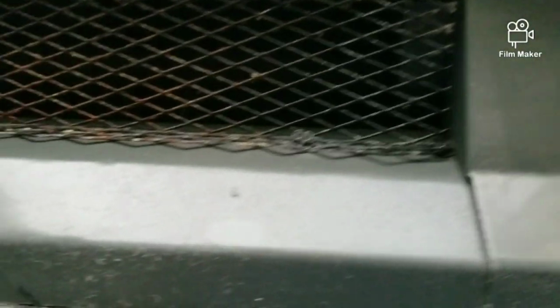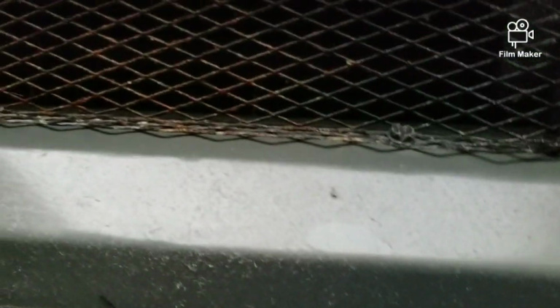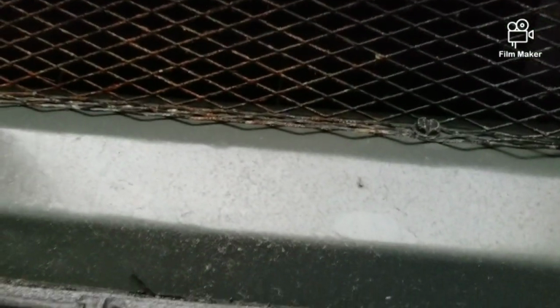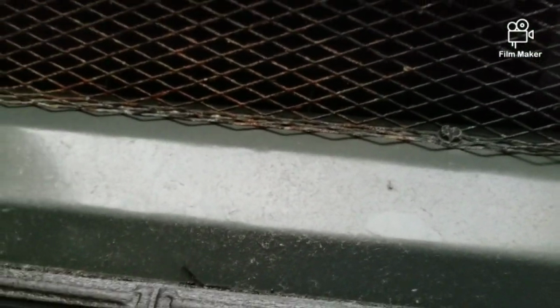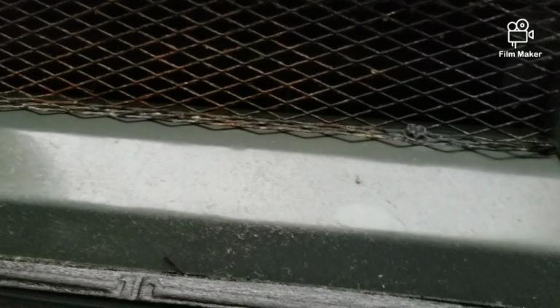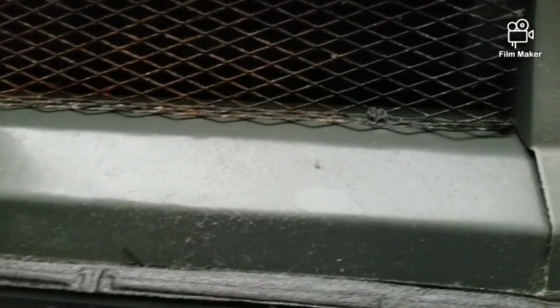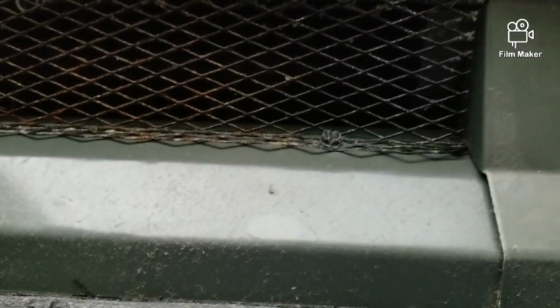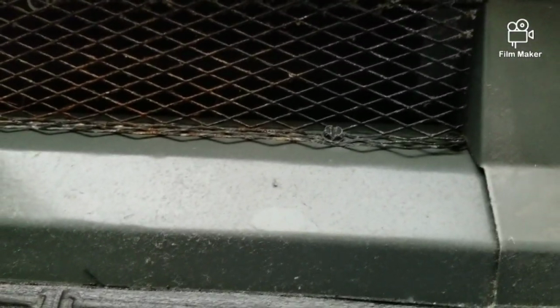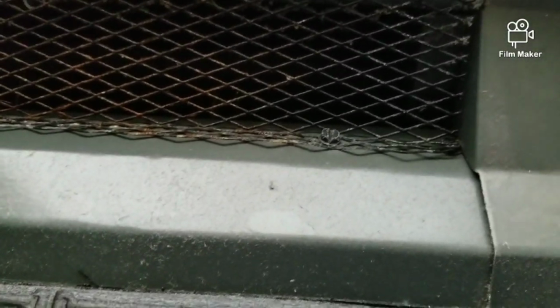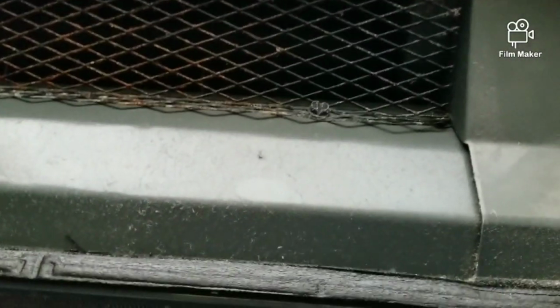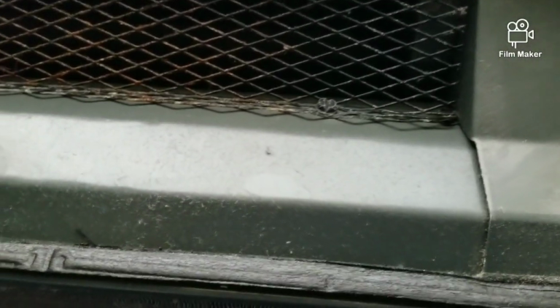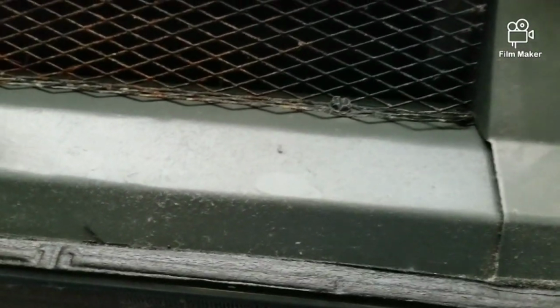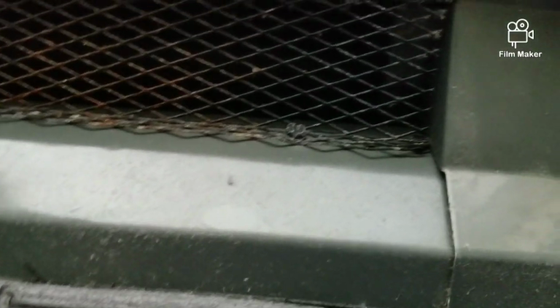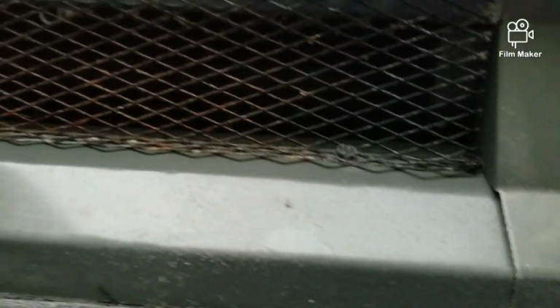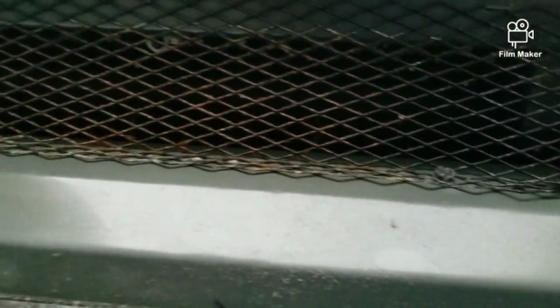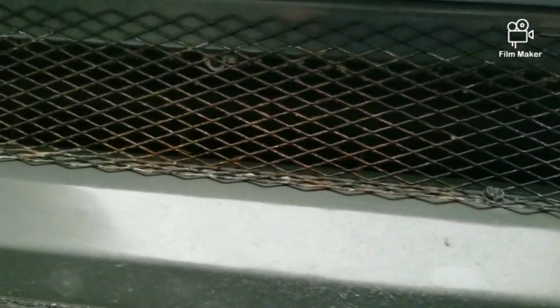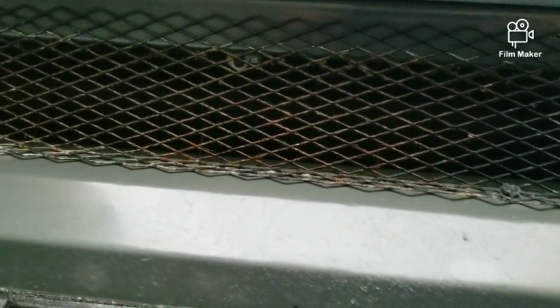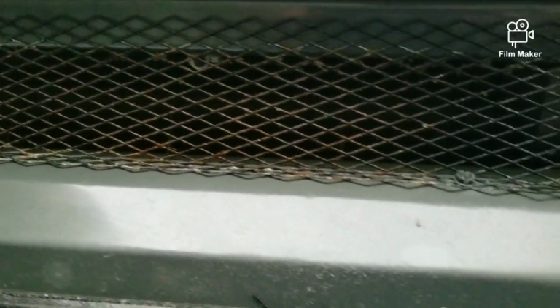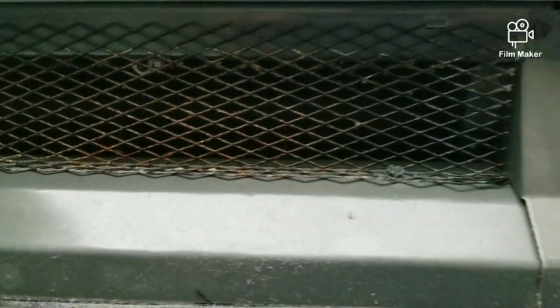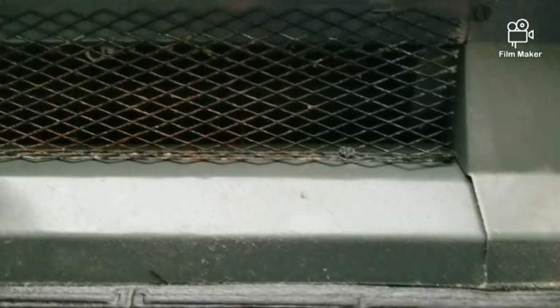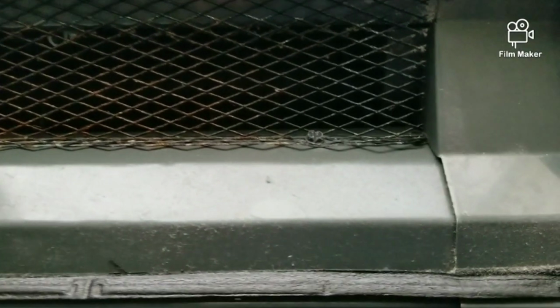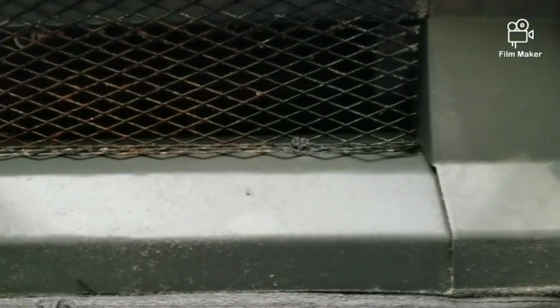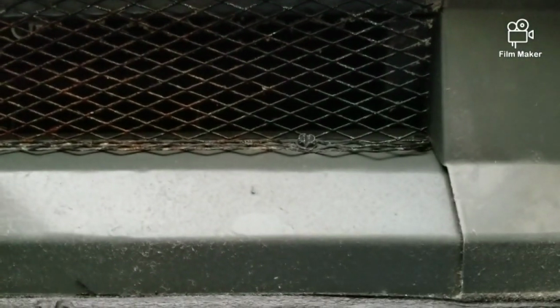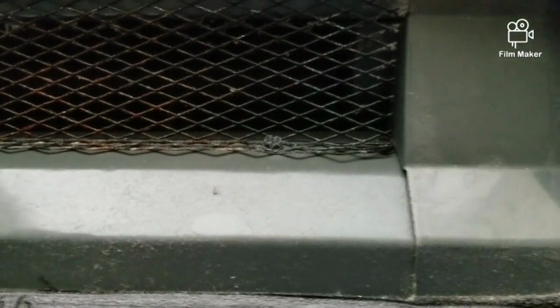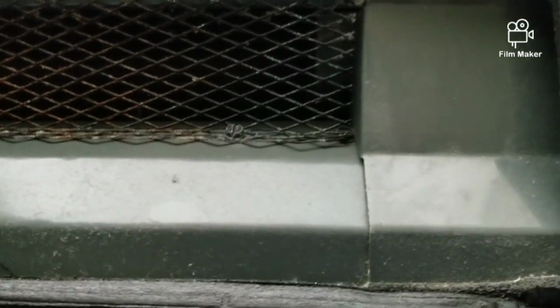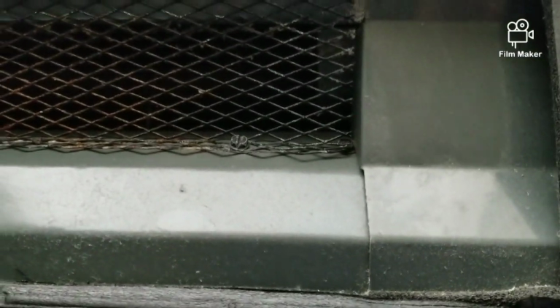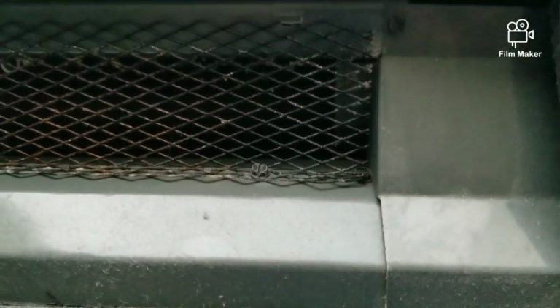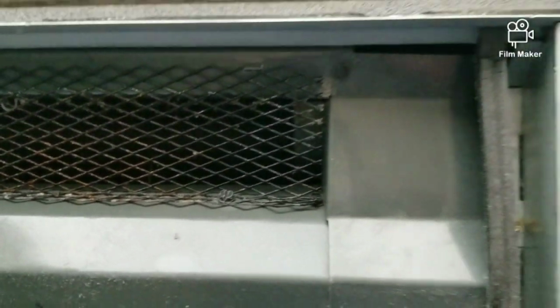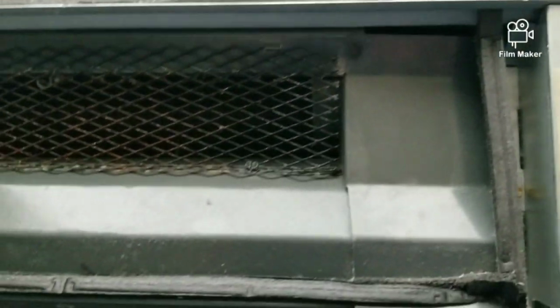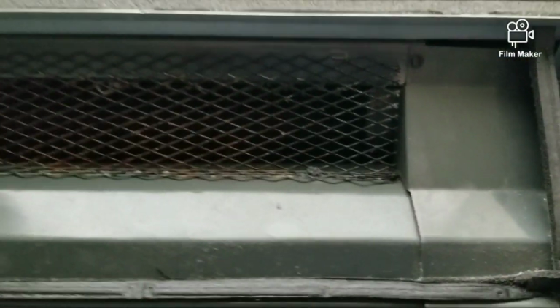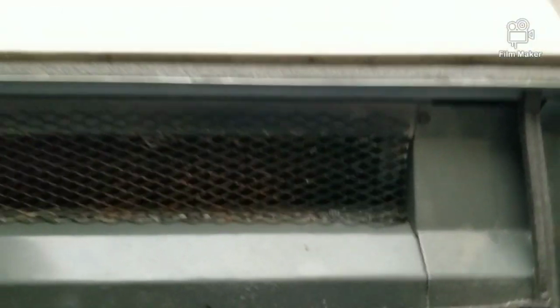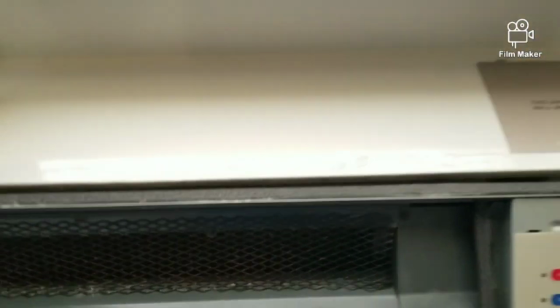Sounds like the noise is coming from the blower compartment, so it could be either the blower motor or the blower wheel. What I'm gonna do is take this unit apart and test.